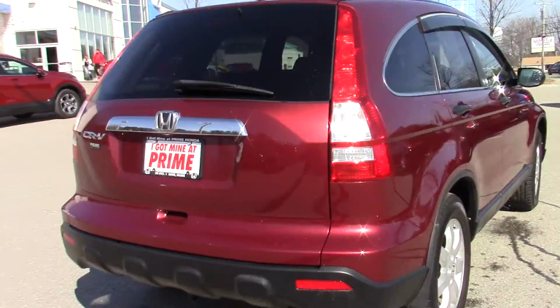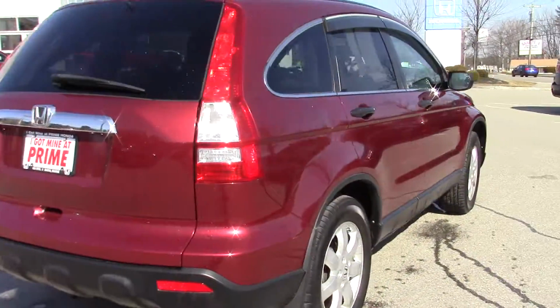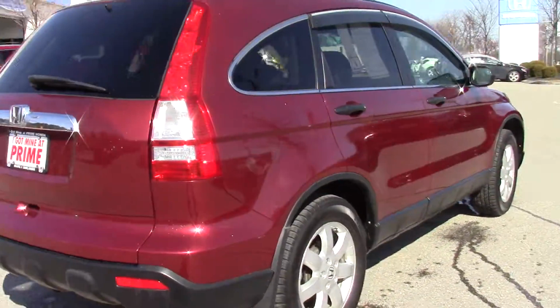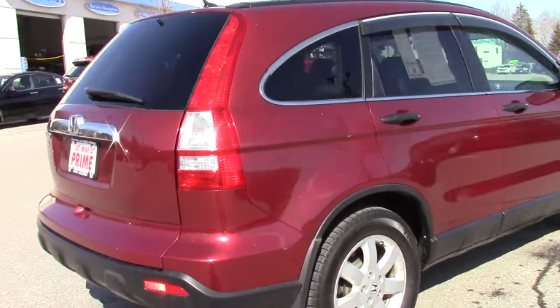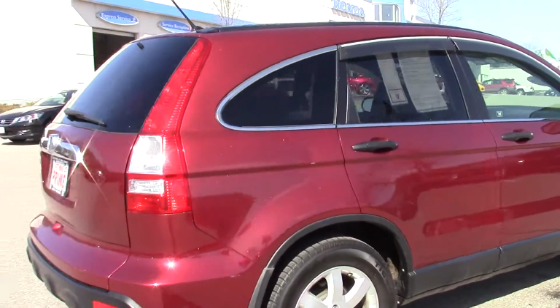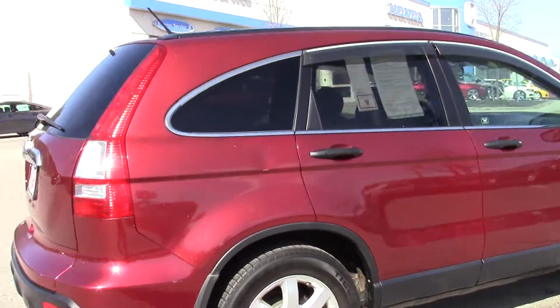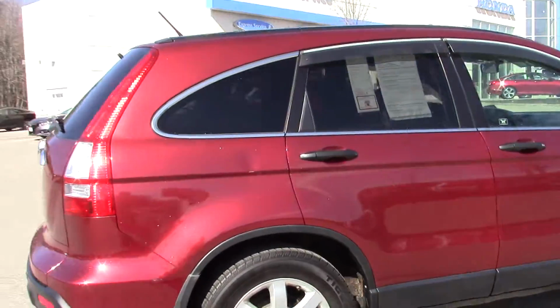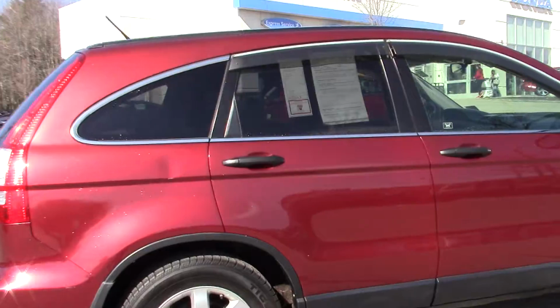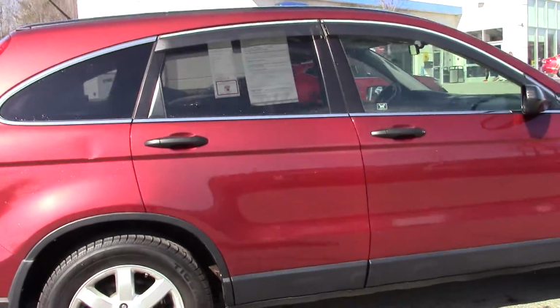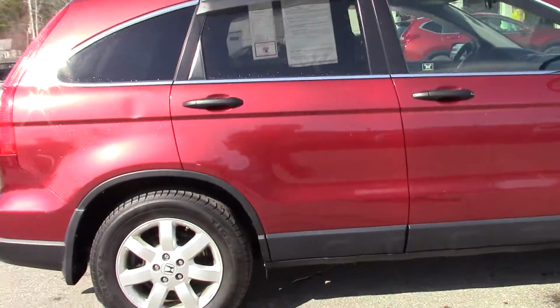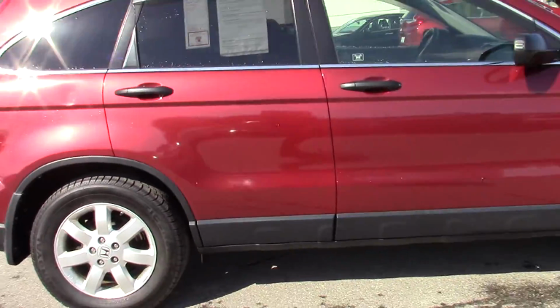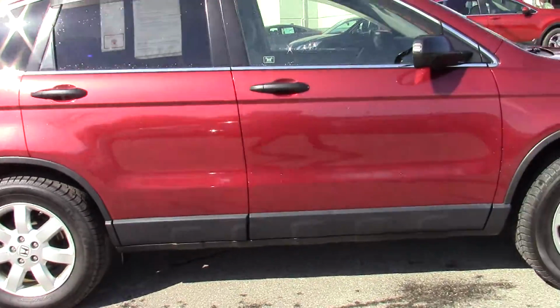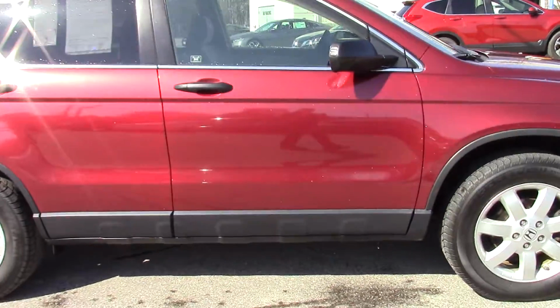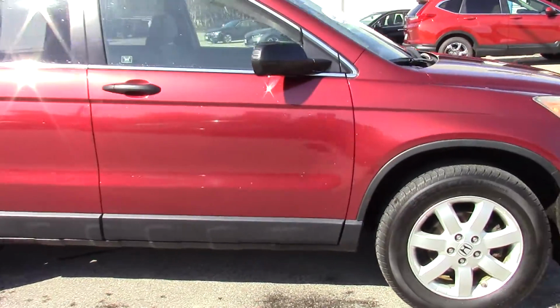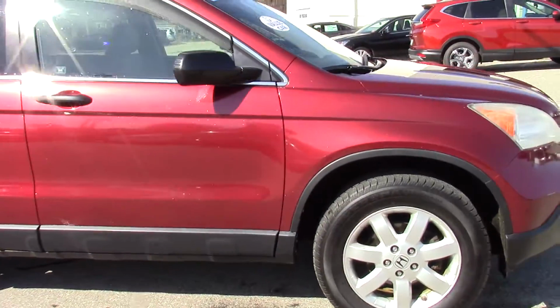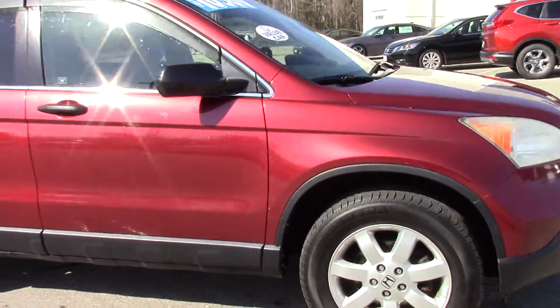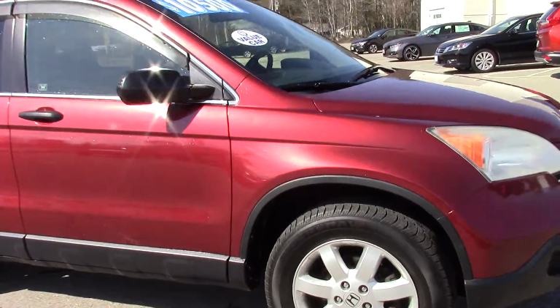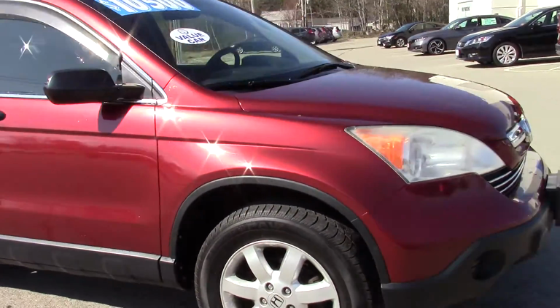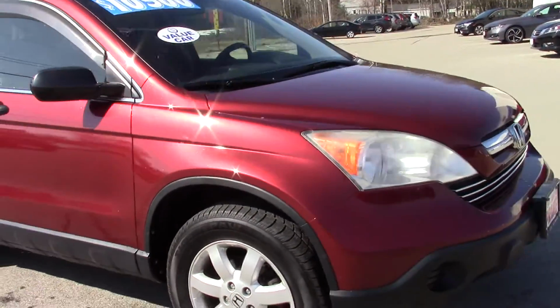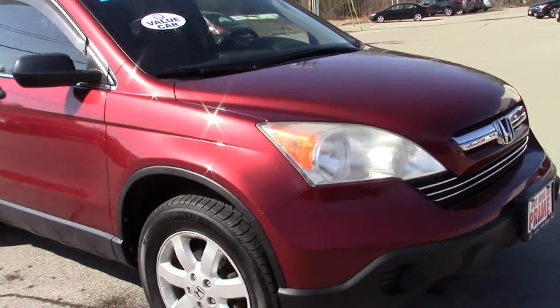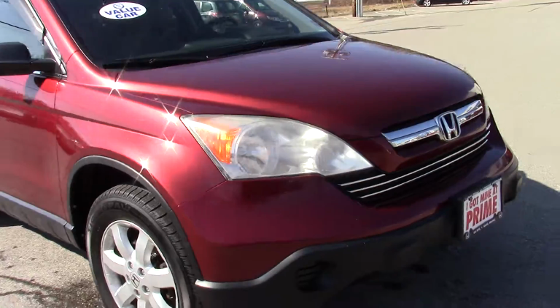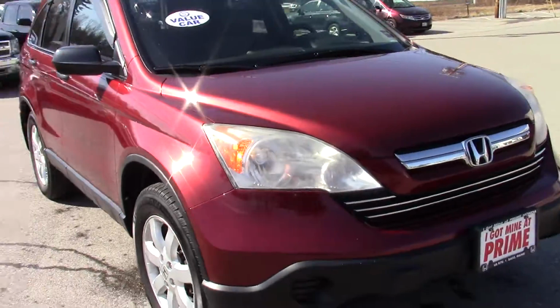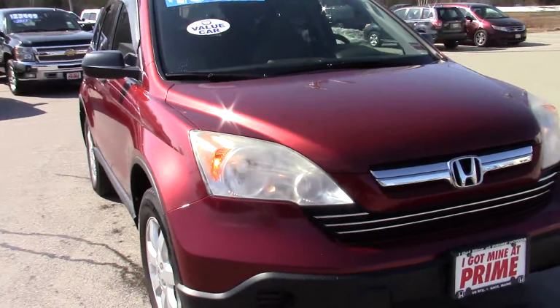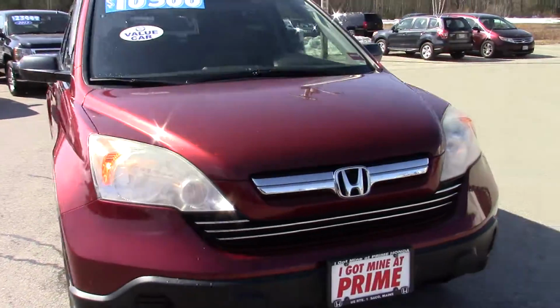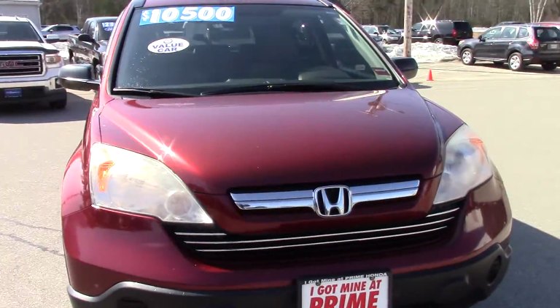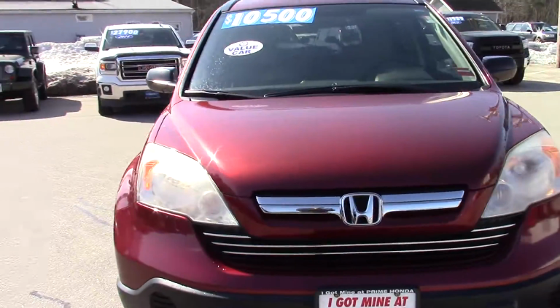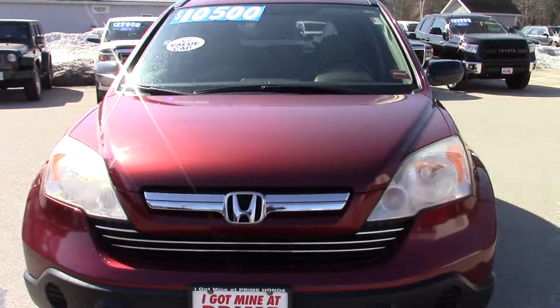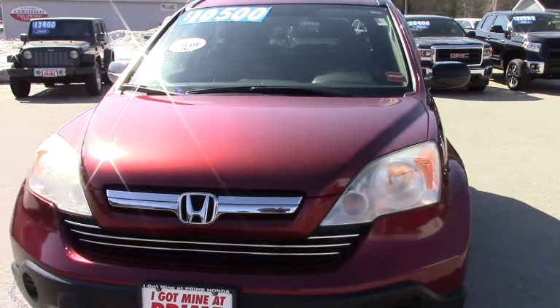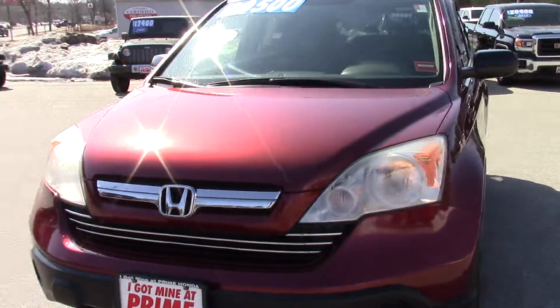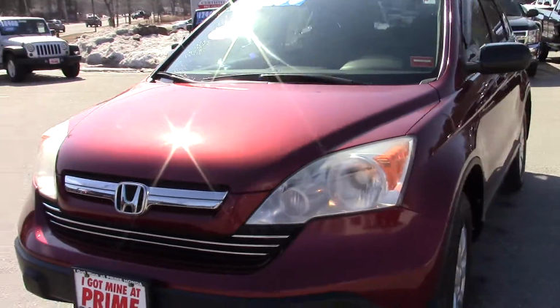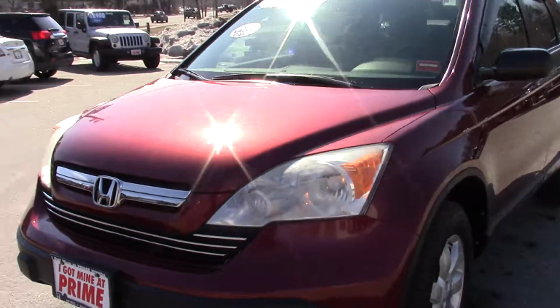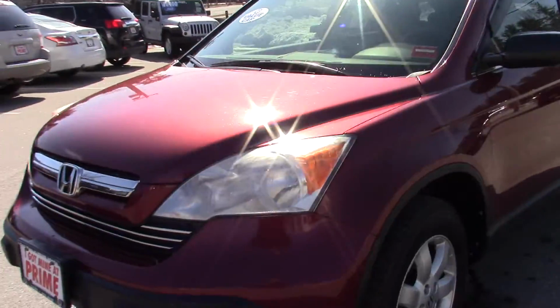It's got a very clean exterior. No dents or dings, scratches. Very clean.